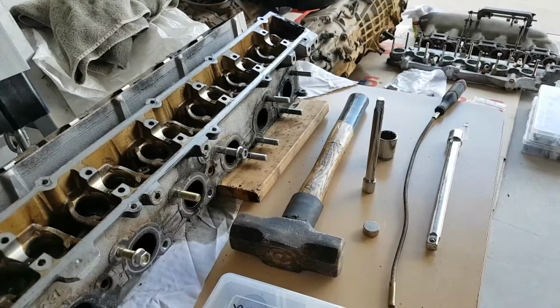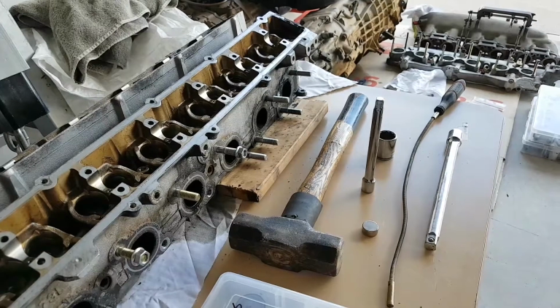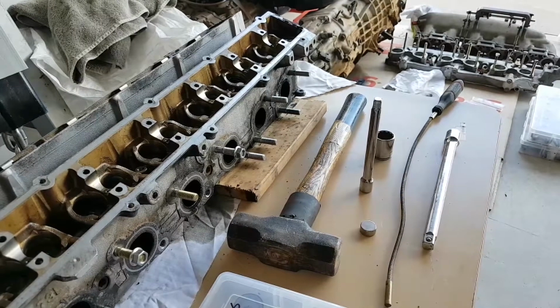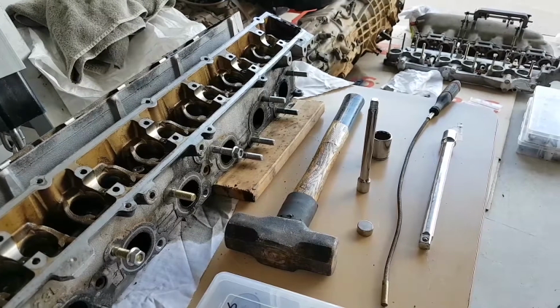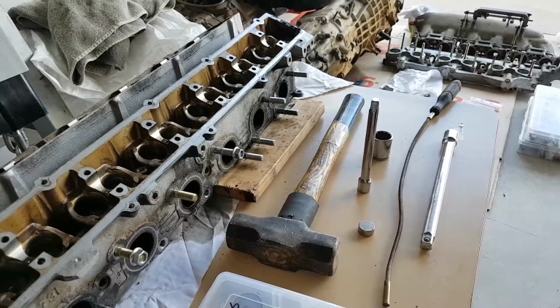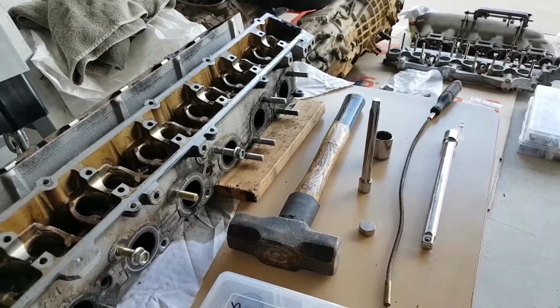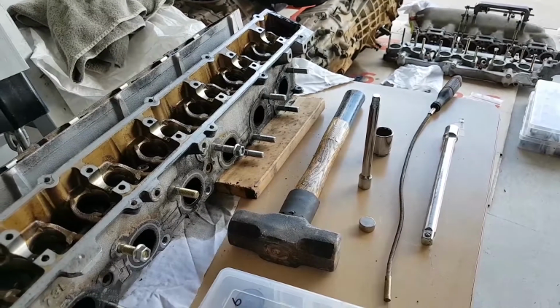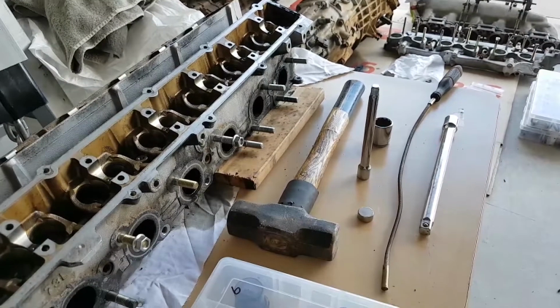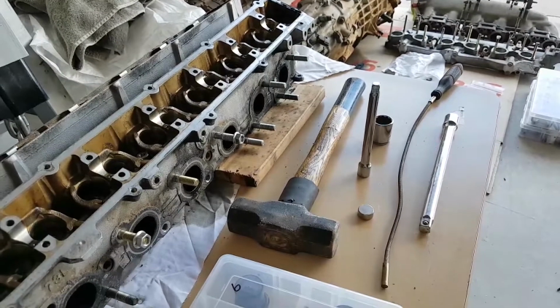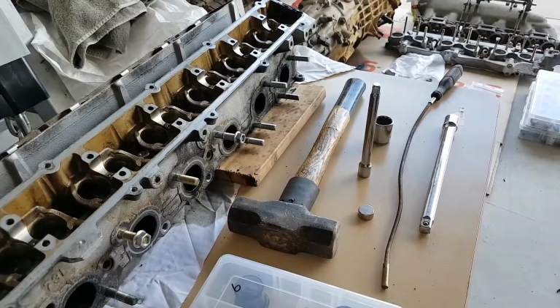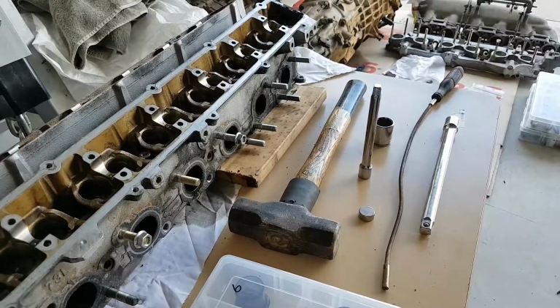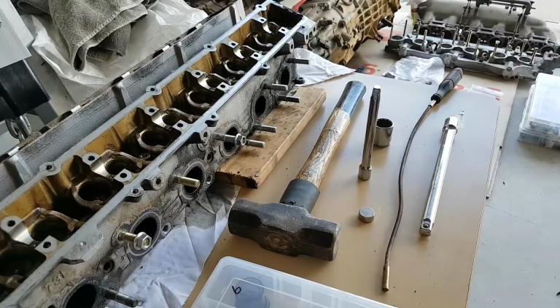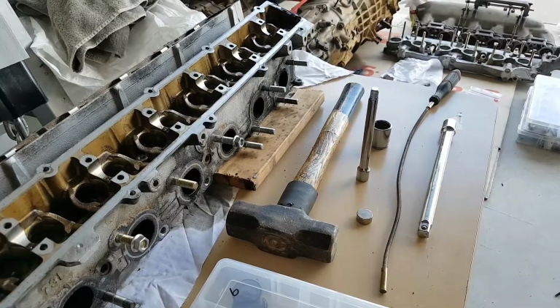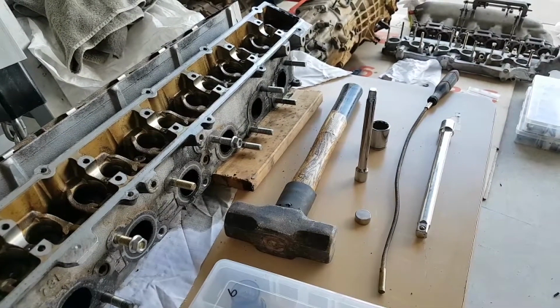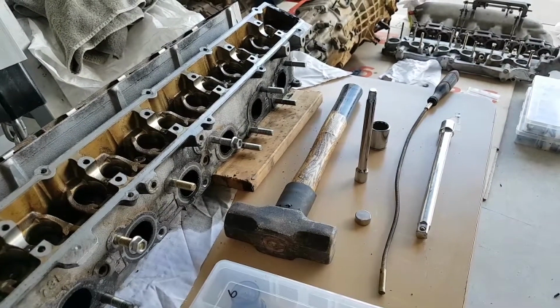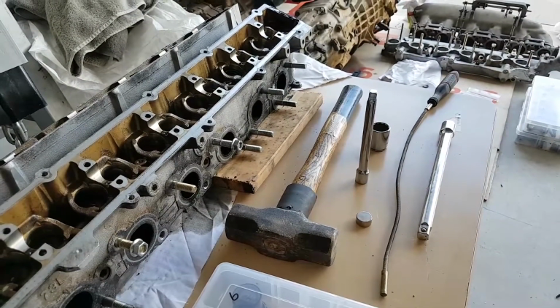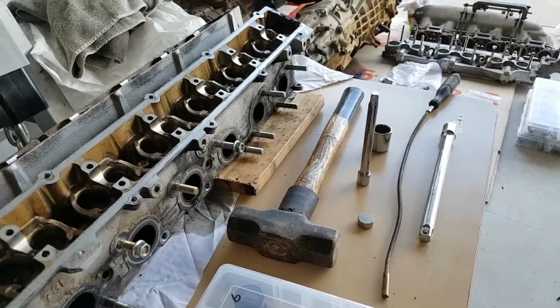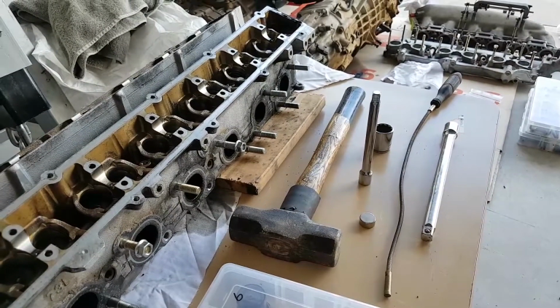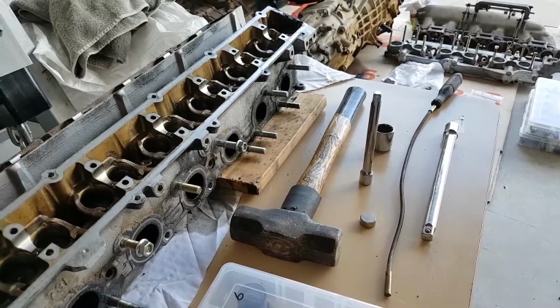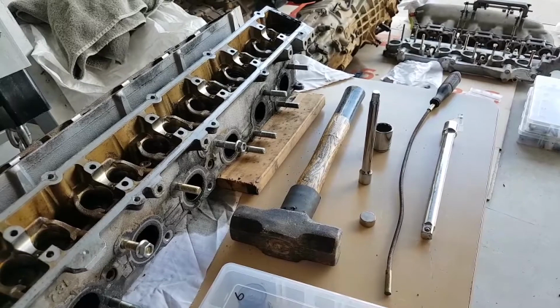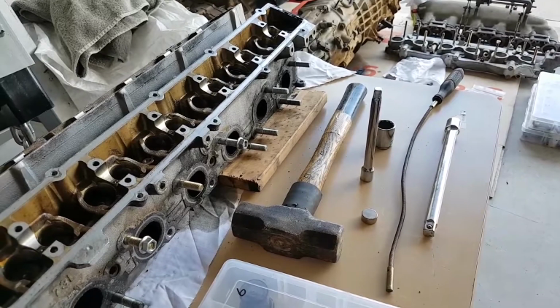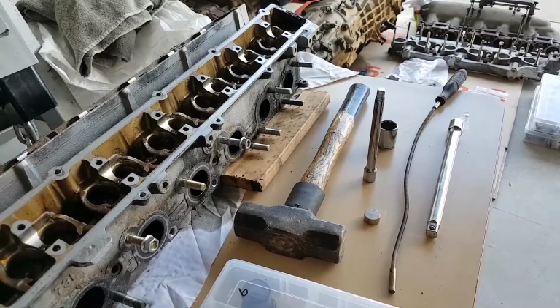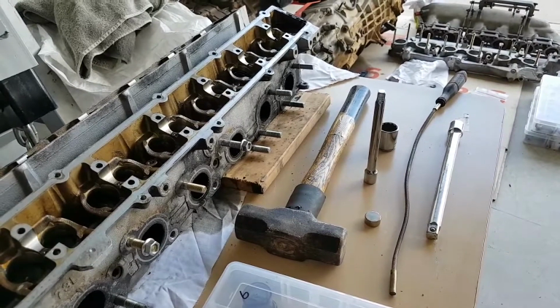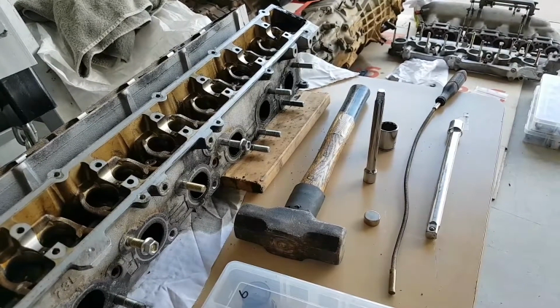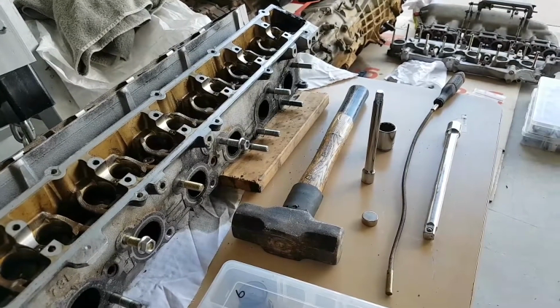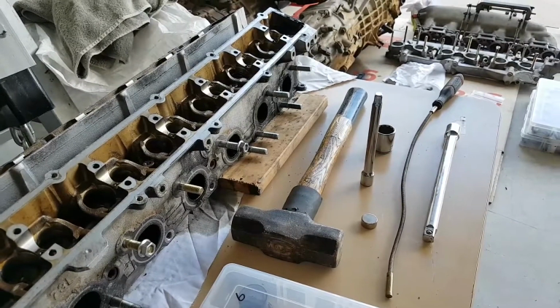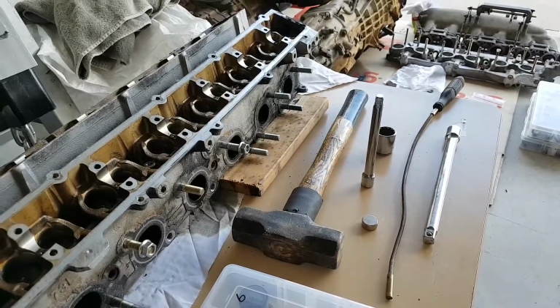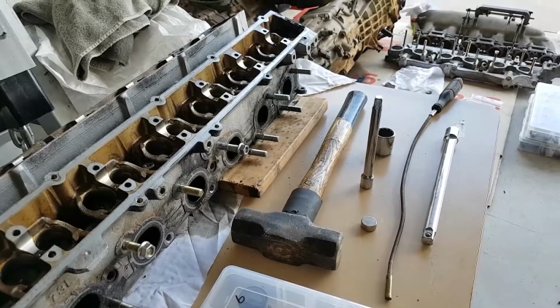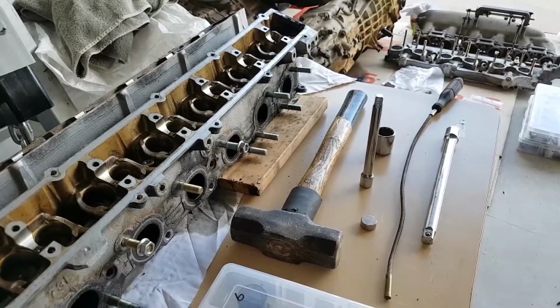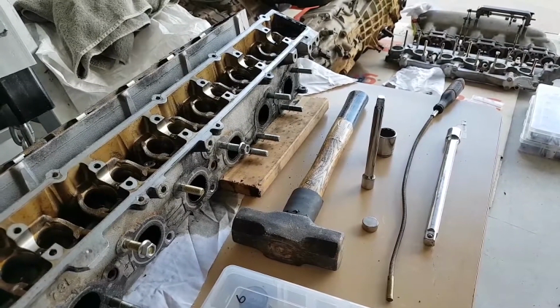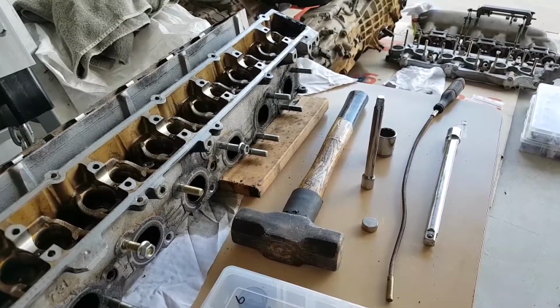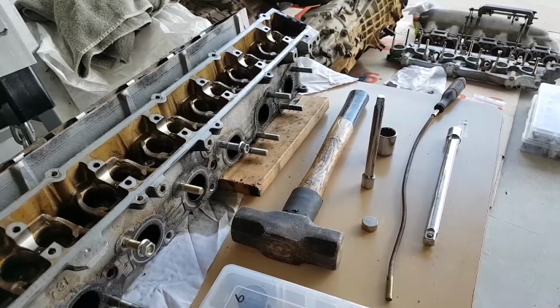Hey, so today I'll be showing you how to remove a valve spring from a RV20 or 25 hydraulic head using only home tools.